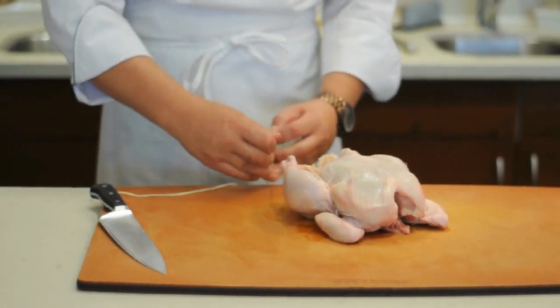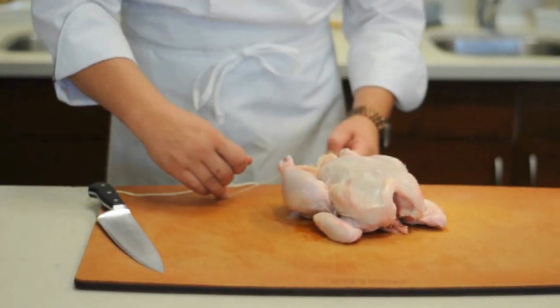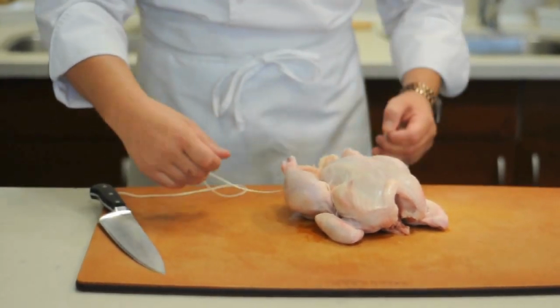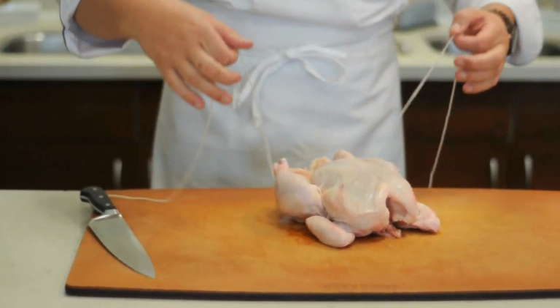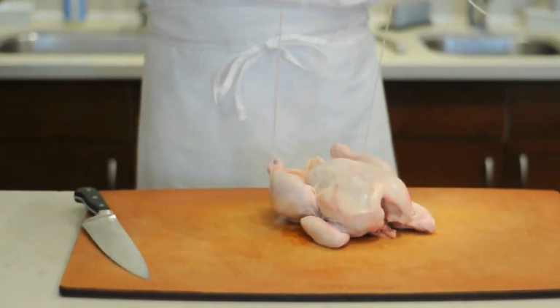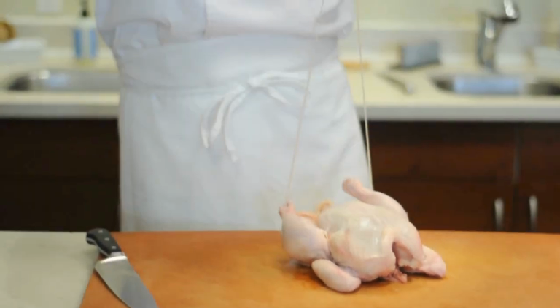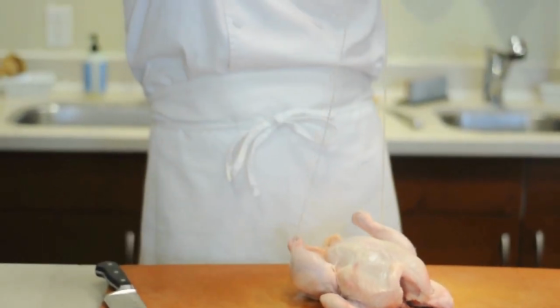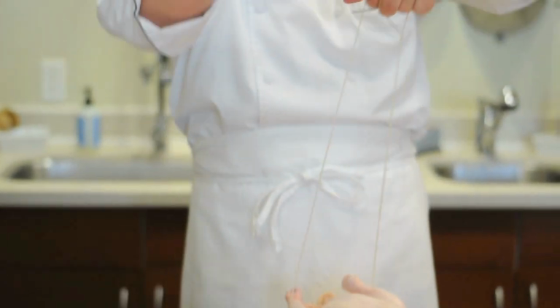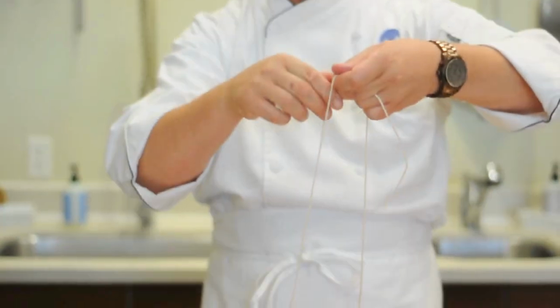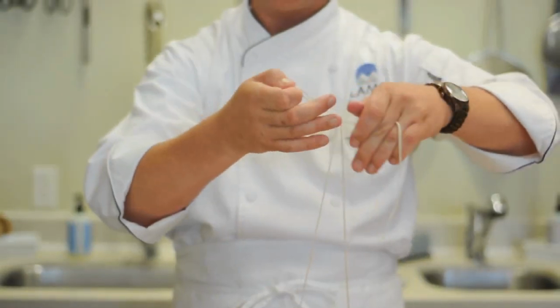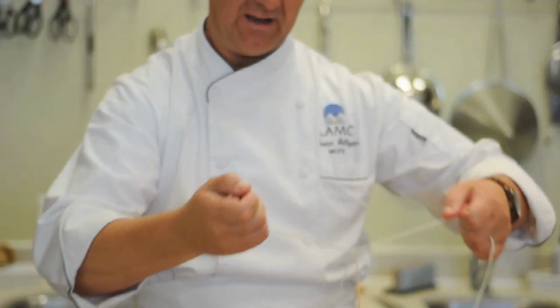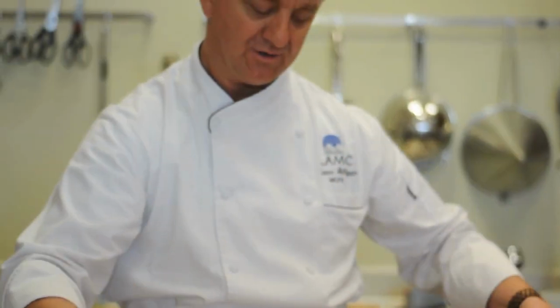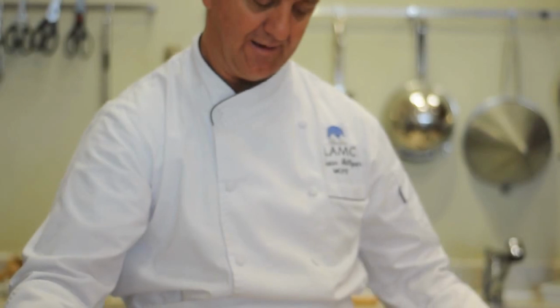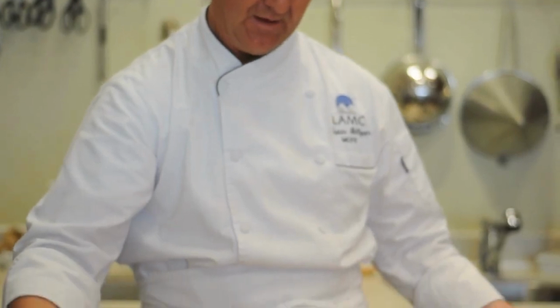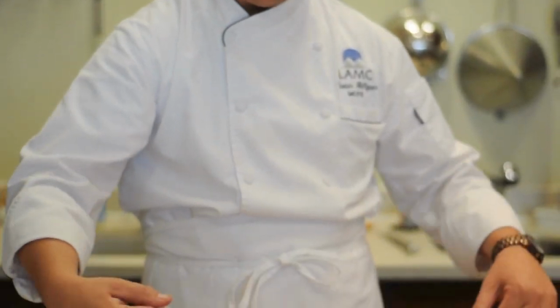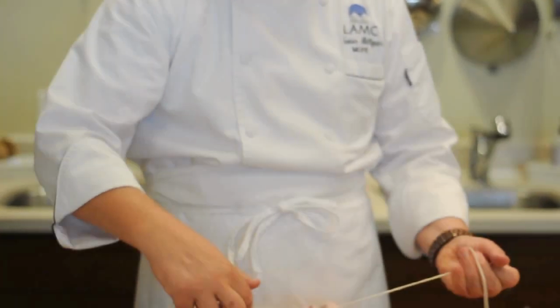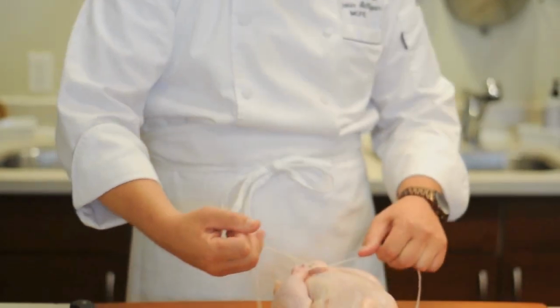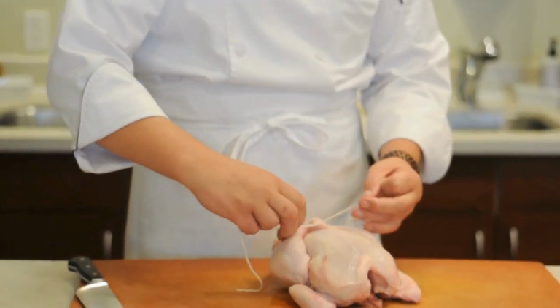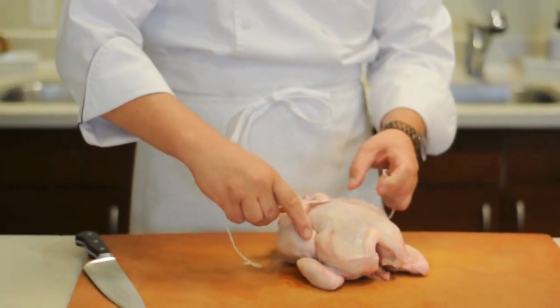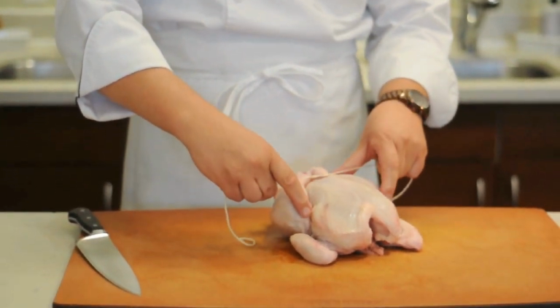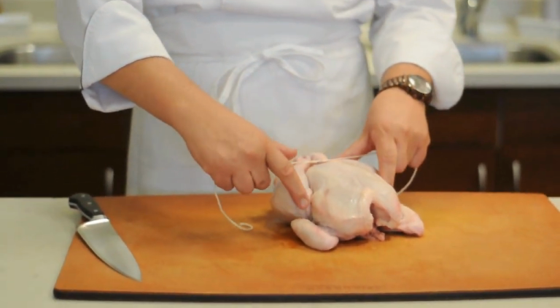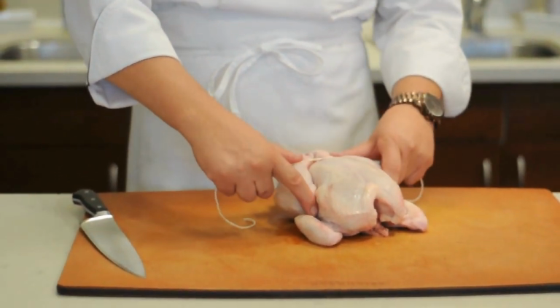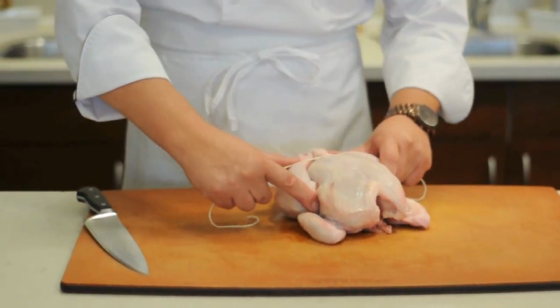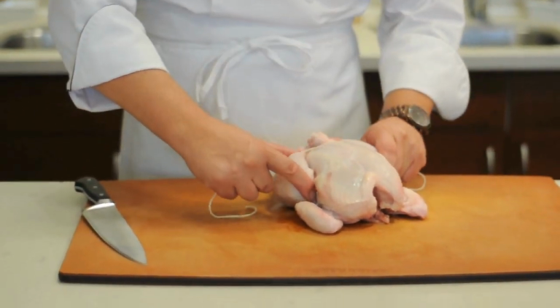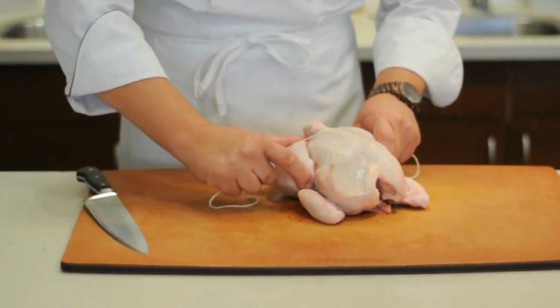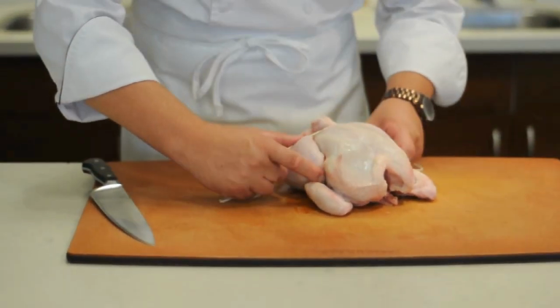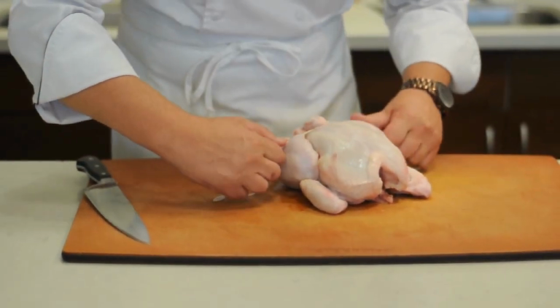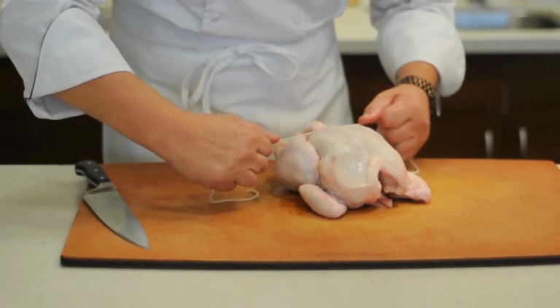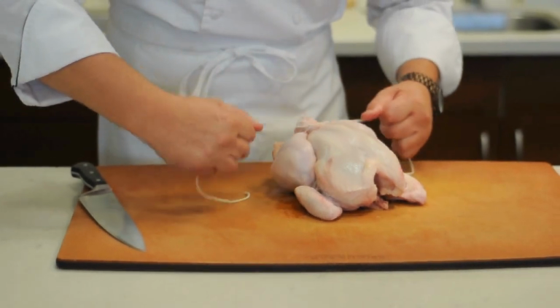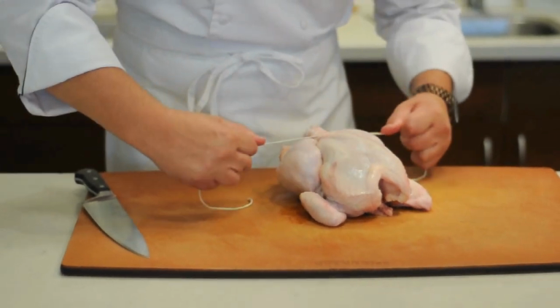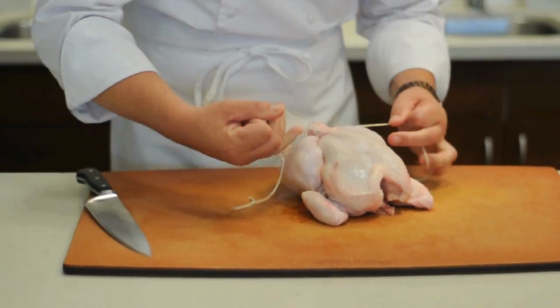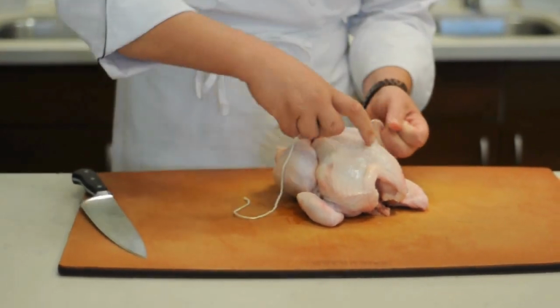I come through here, and then I bring it up here, and then I'm just going to tie a regular granny knot, just like that. When I do that, this is what makes it the best trussing of the chicken — the fact that the breast comes up.